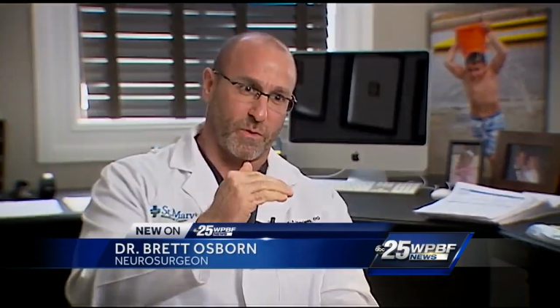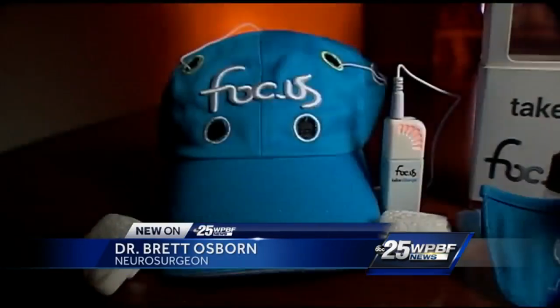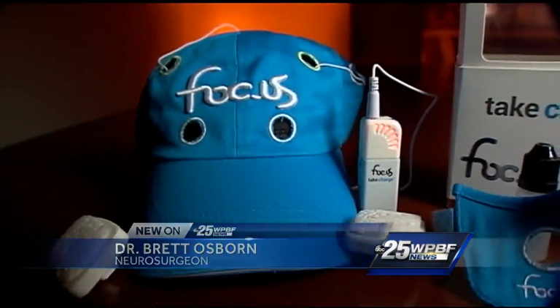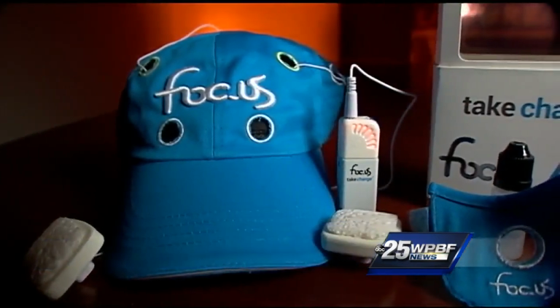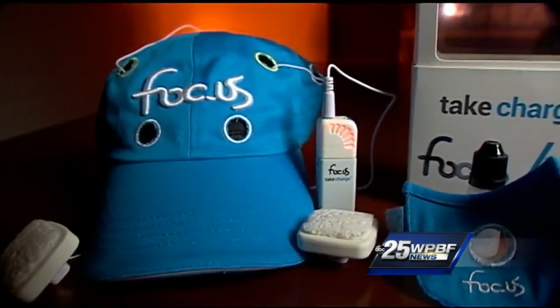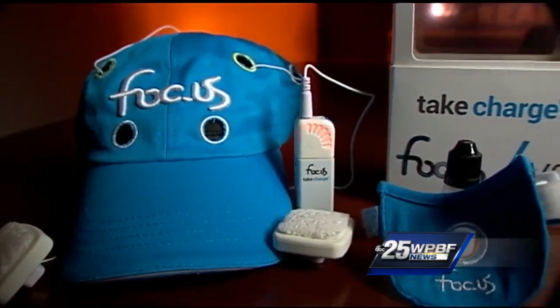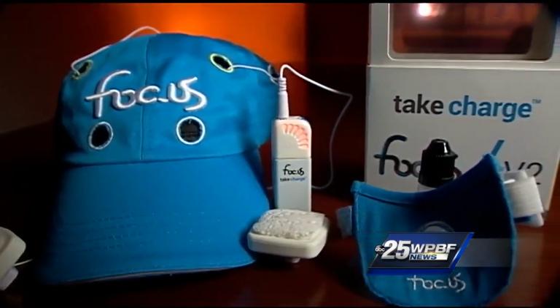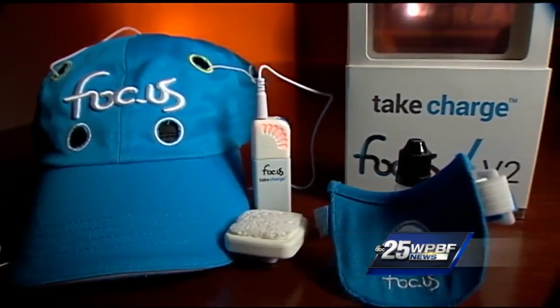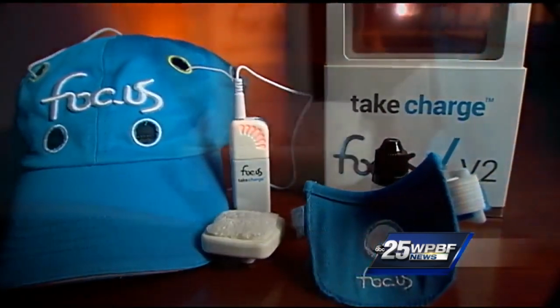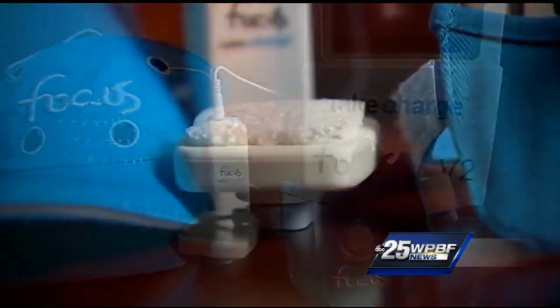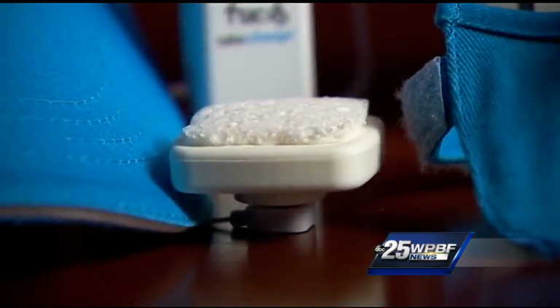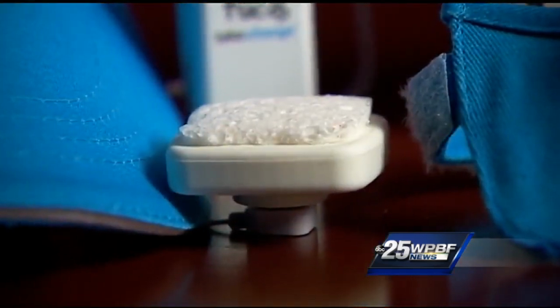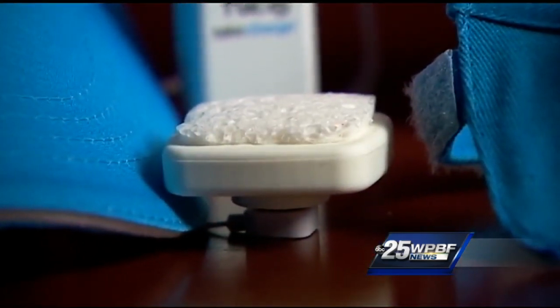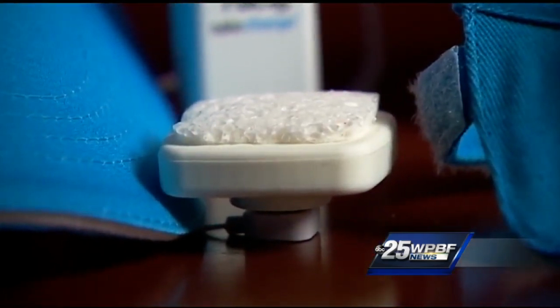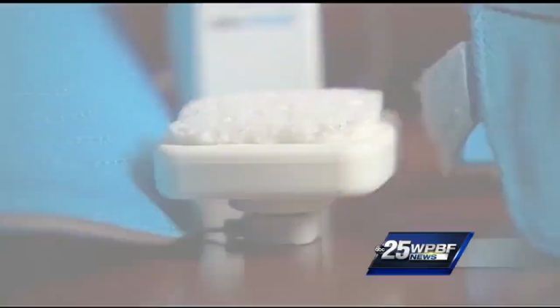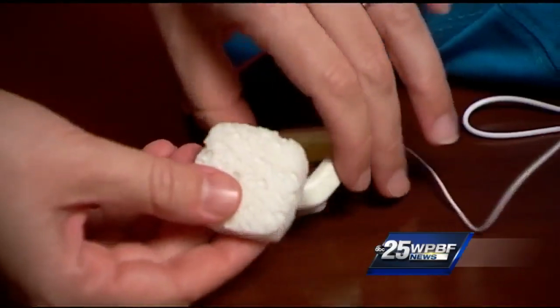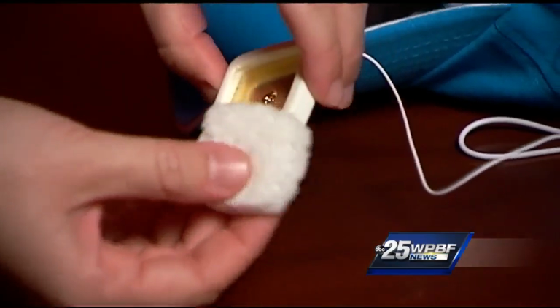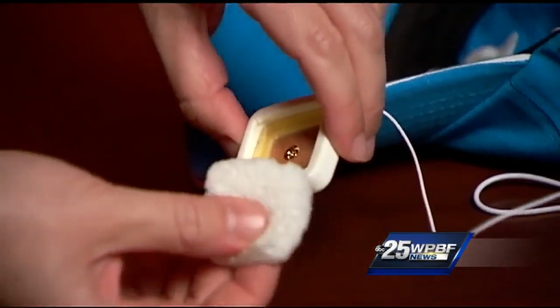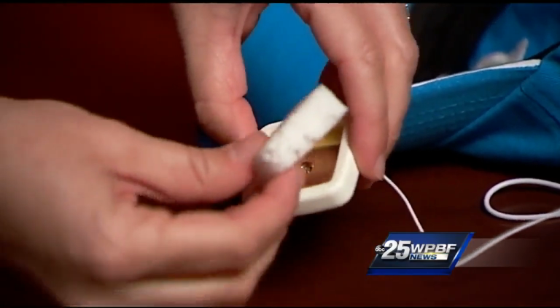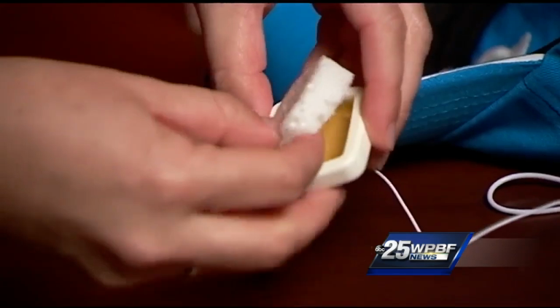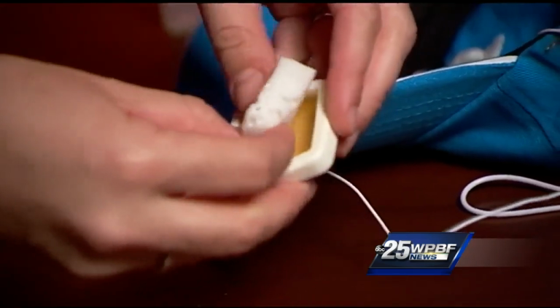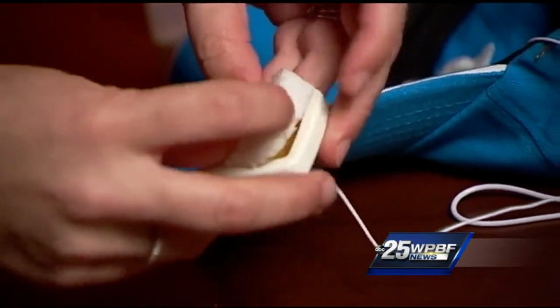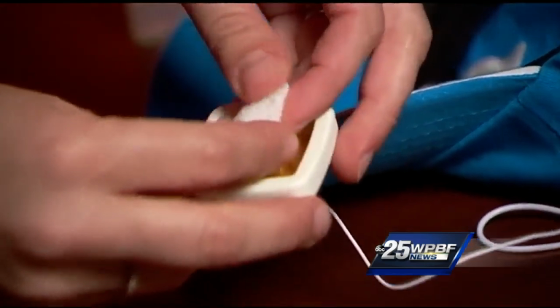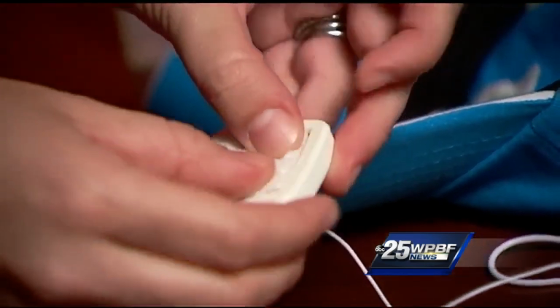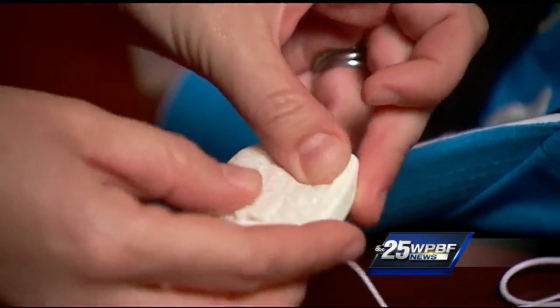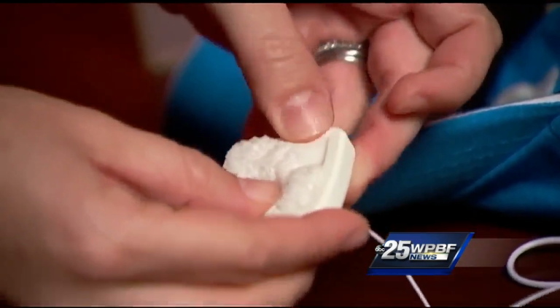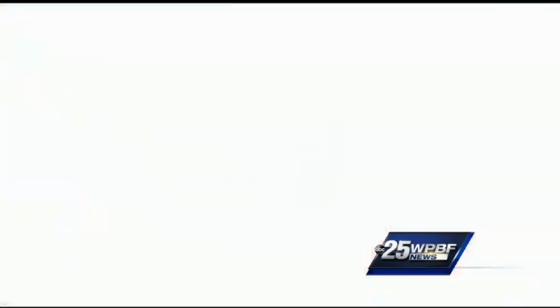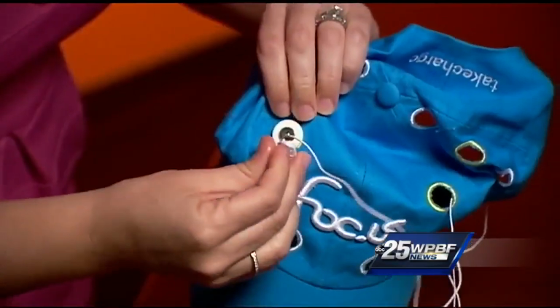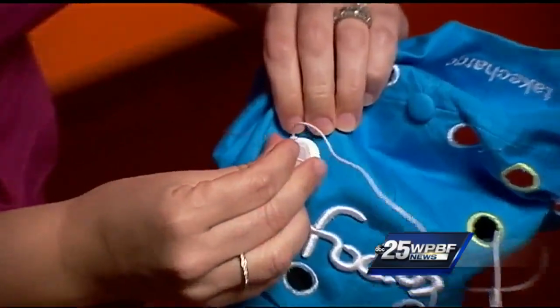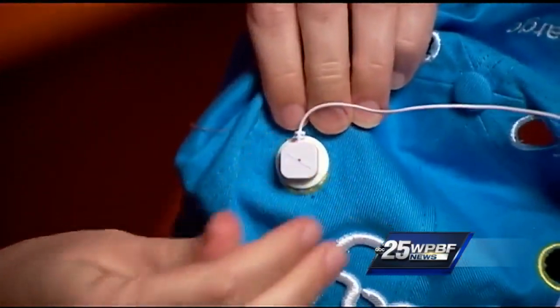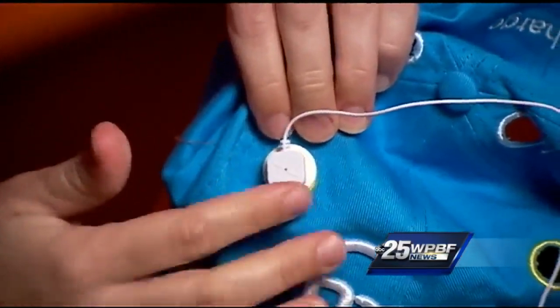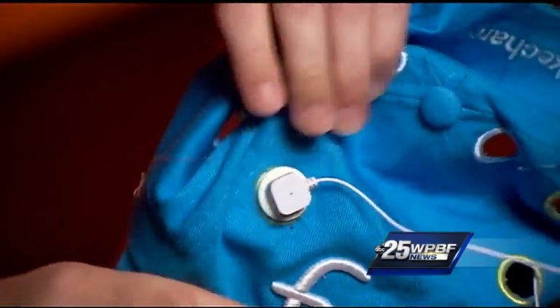There are several TDCS devices sold online with $200-plus price tags. But there are also reports of students making at-home units for less than $50, using 9-volt batteries and electrodes.